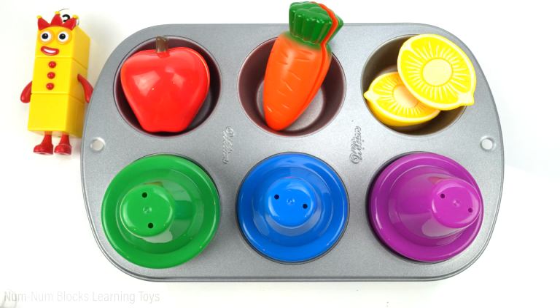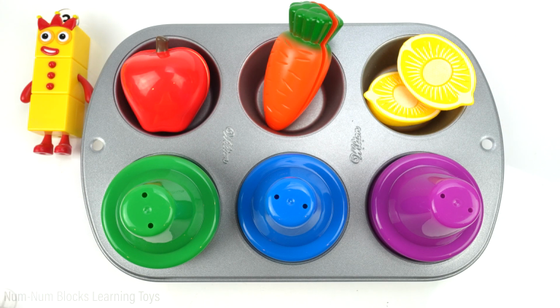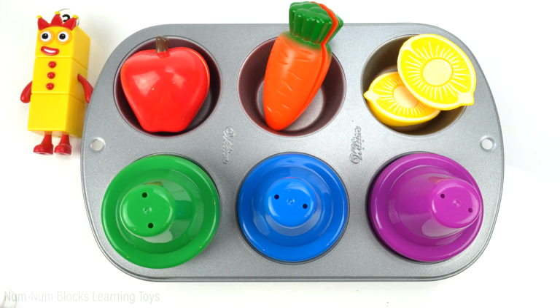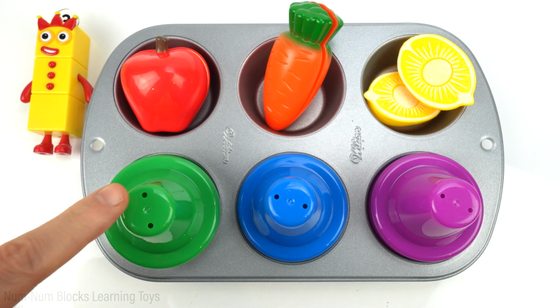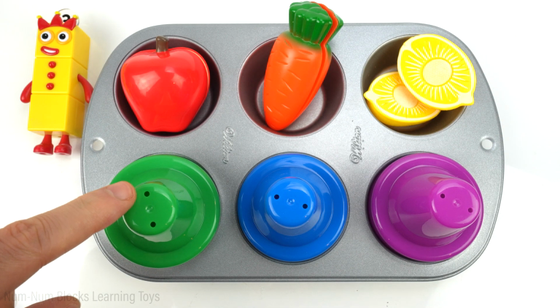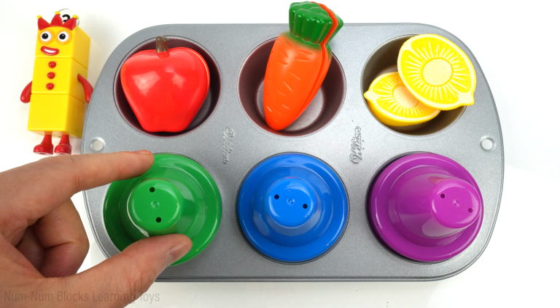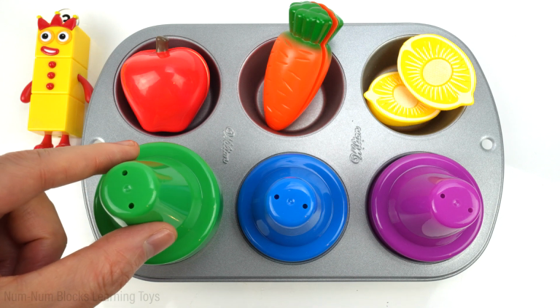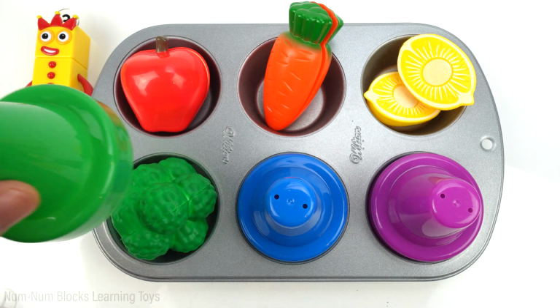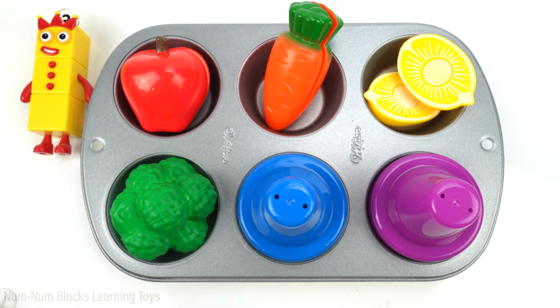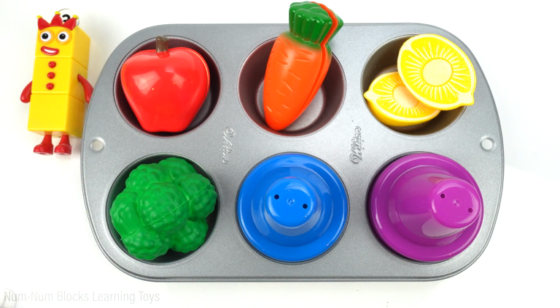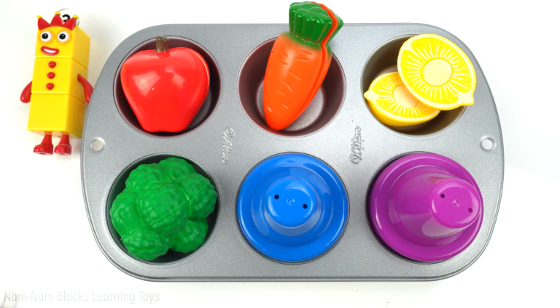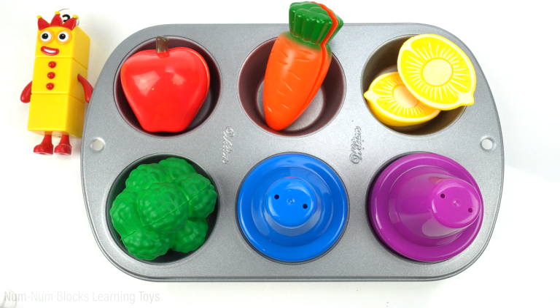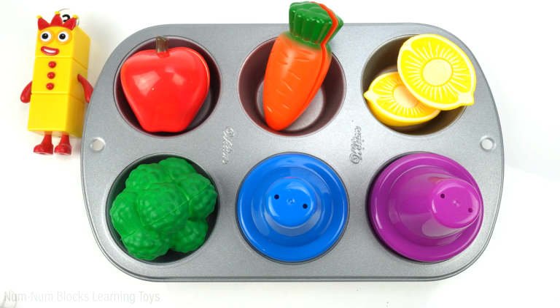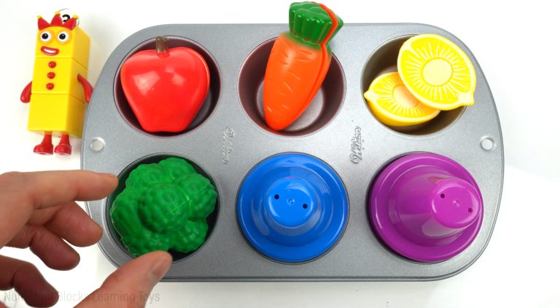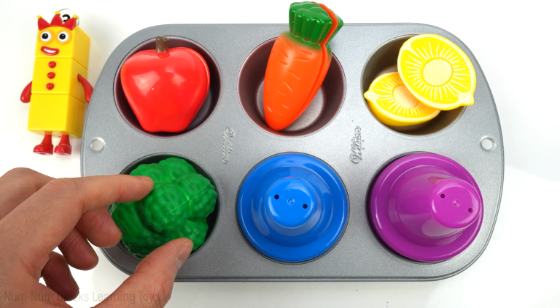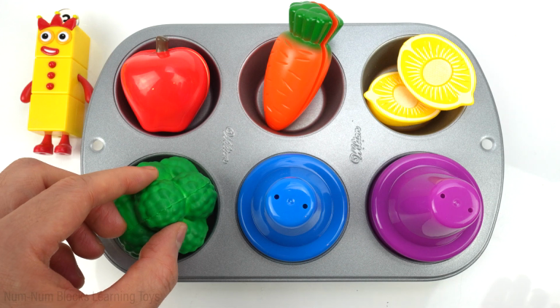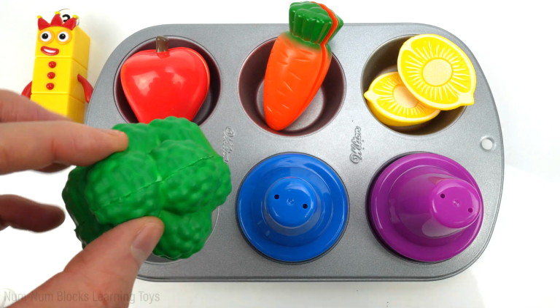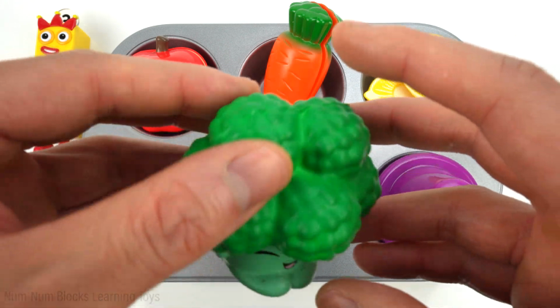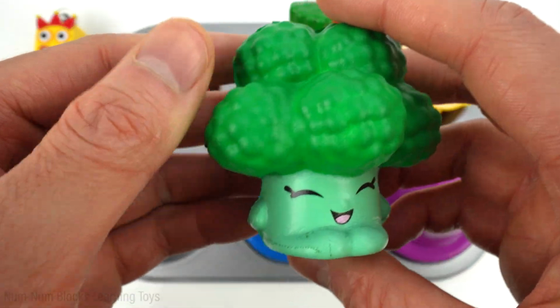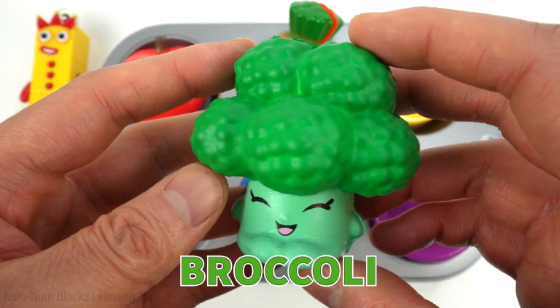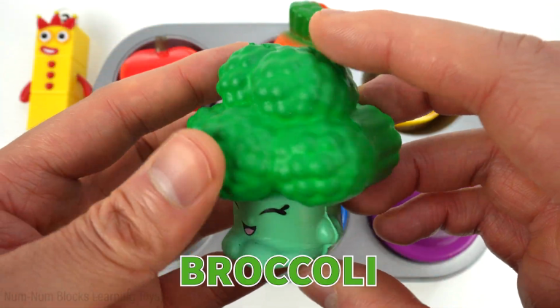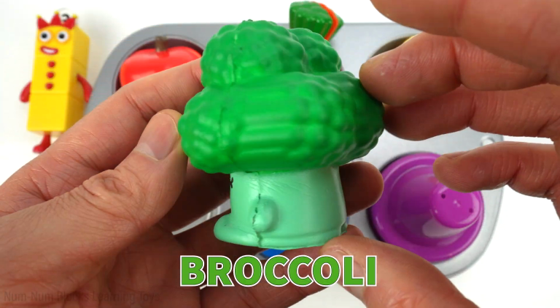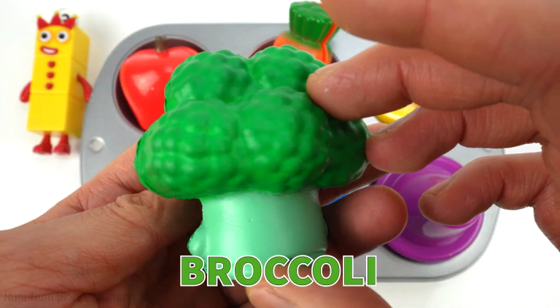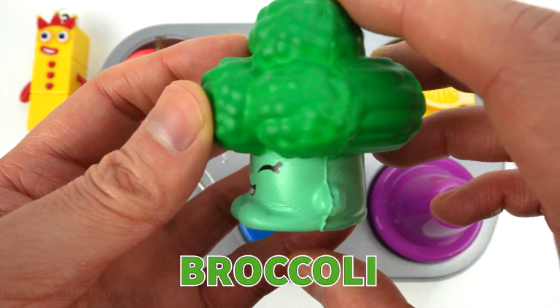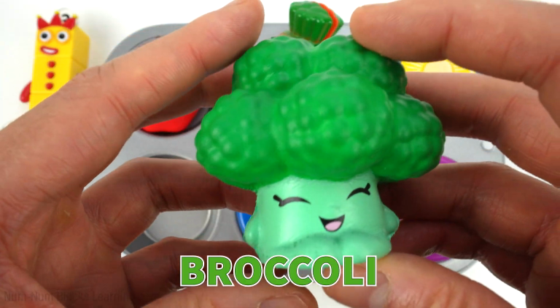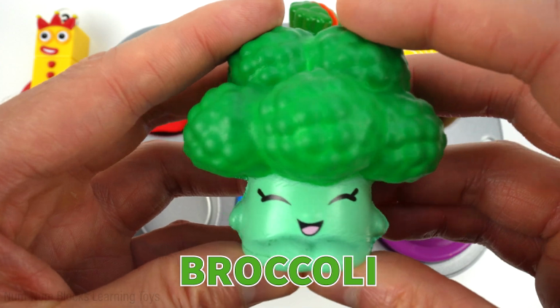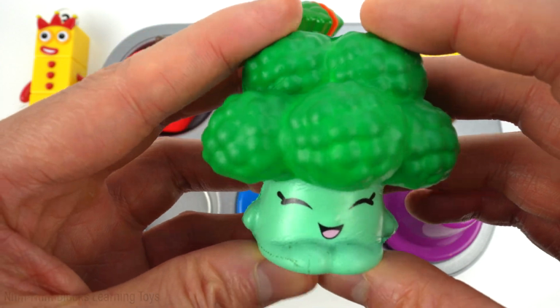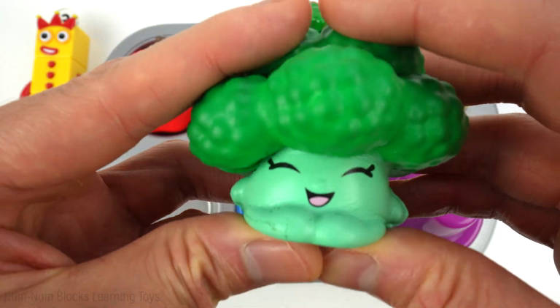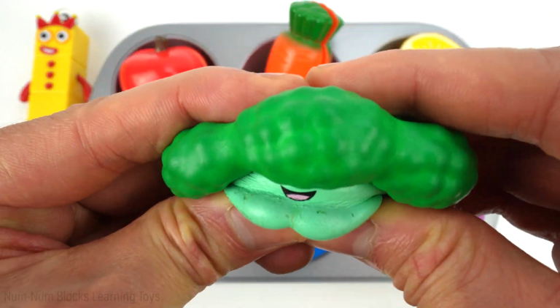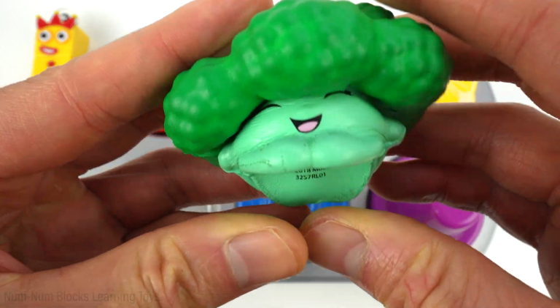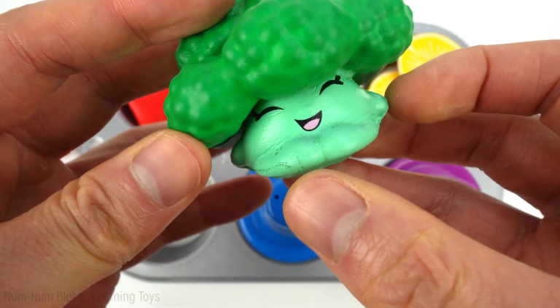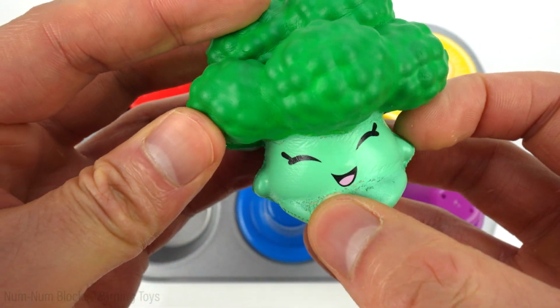The next food is green. Do you know what this is called? It's broccoli. Broccoli is a very healthy vegetable — it looks like a little tree.